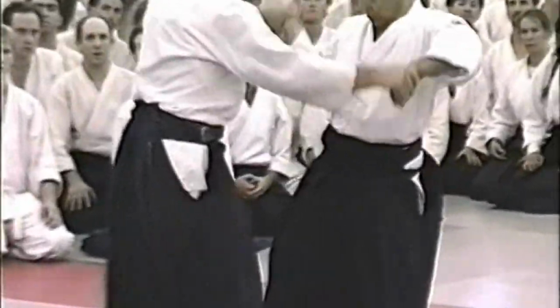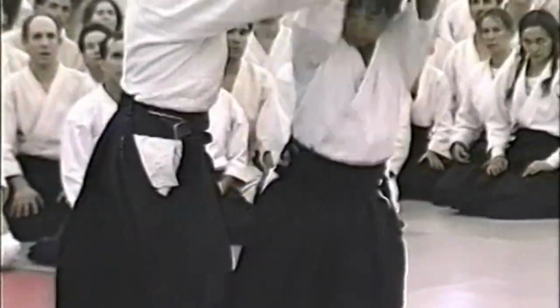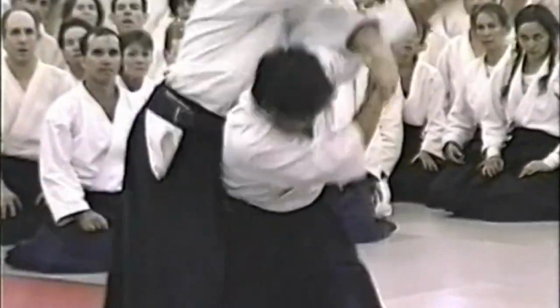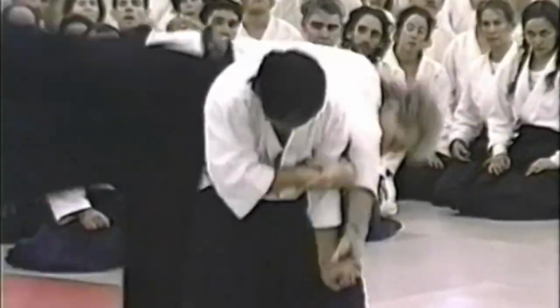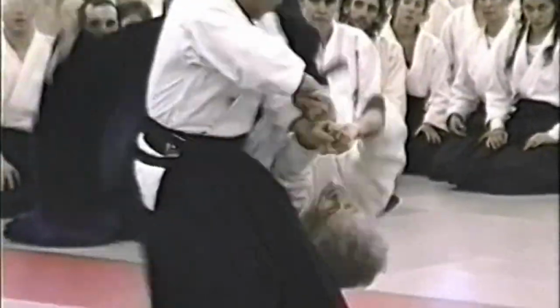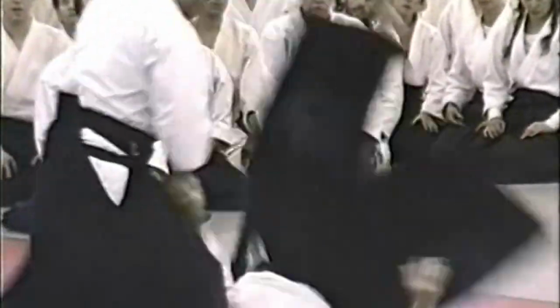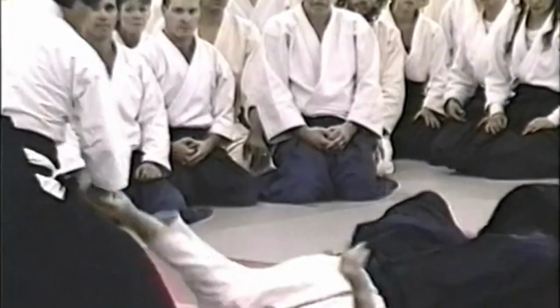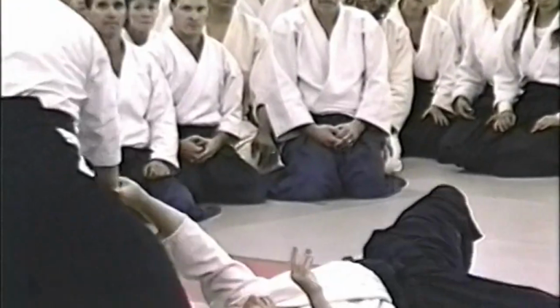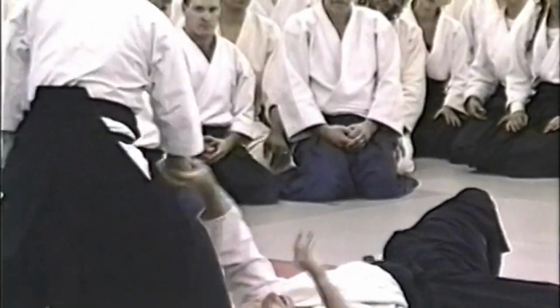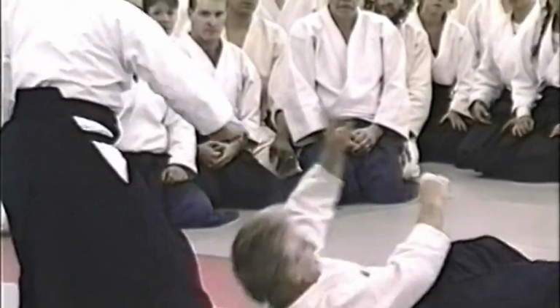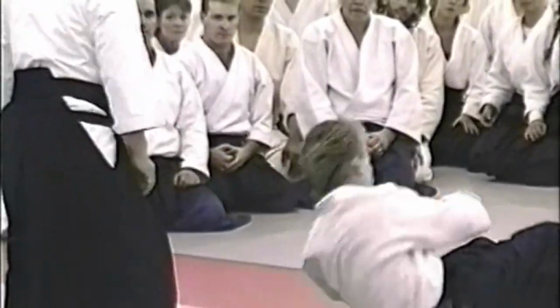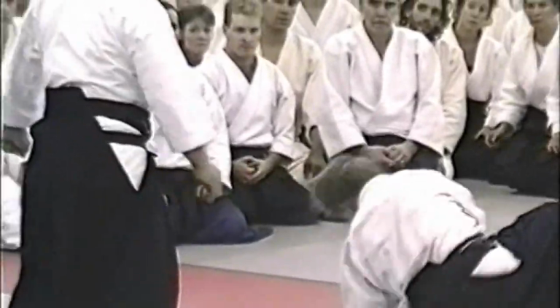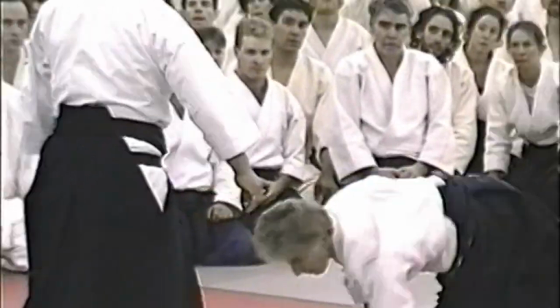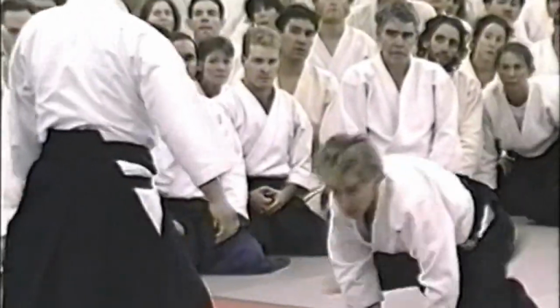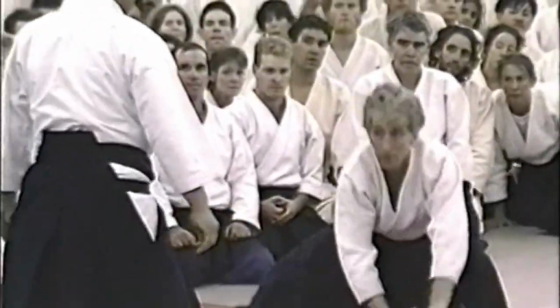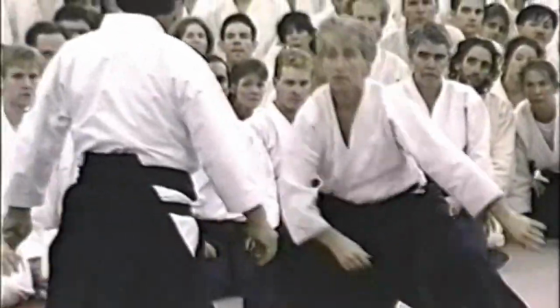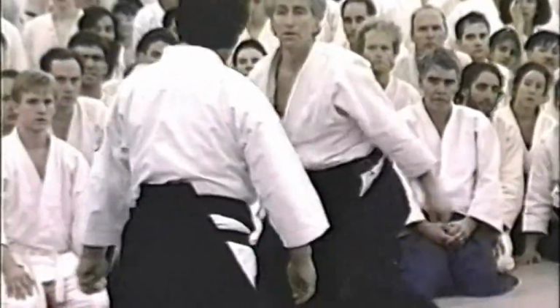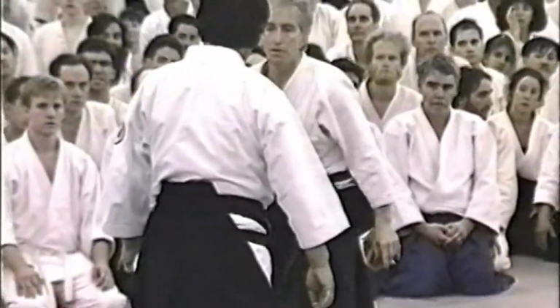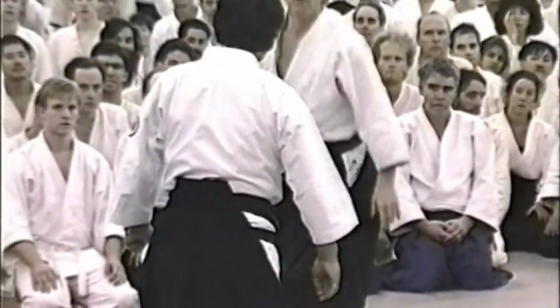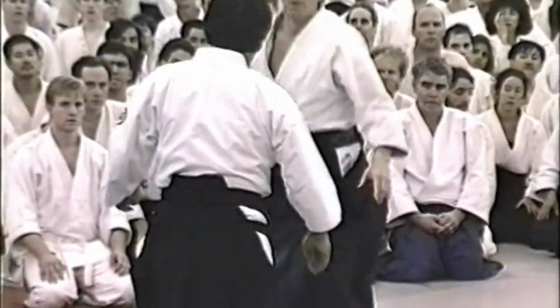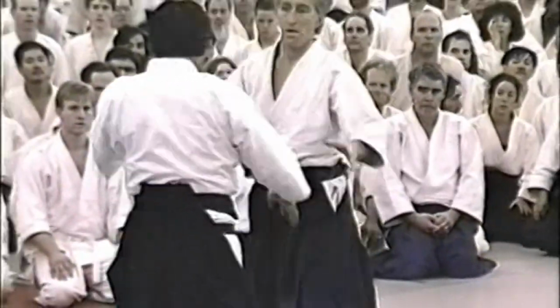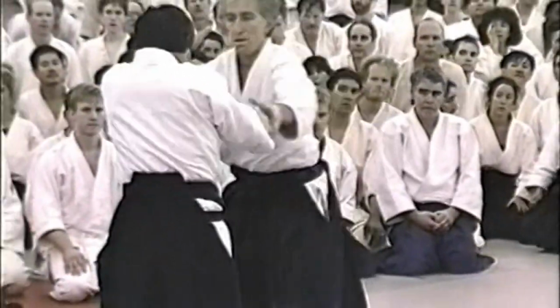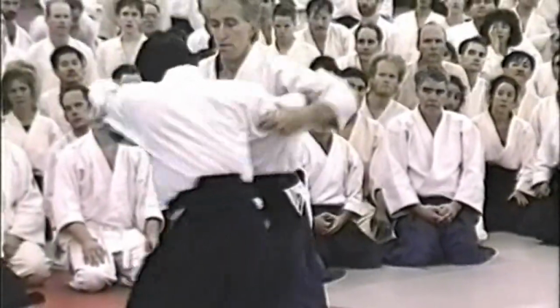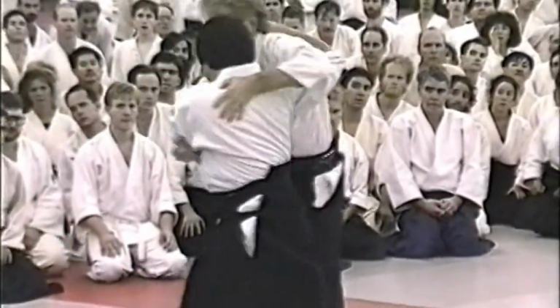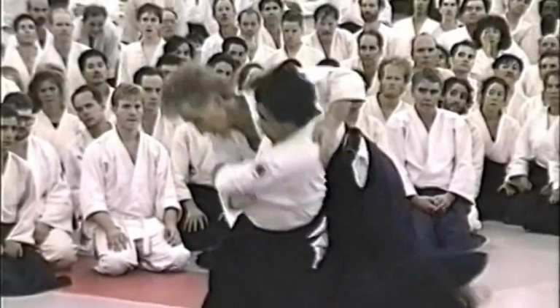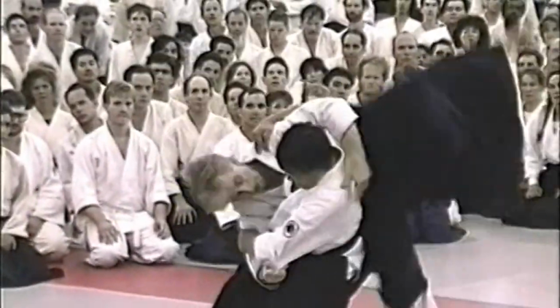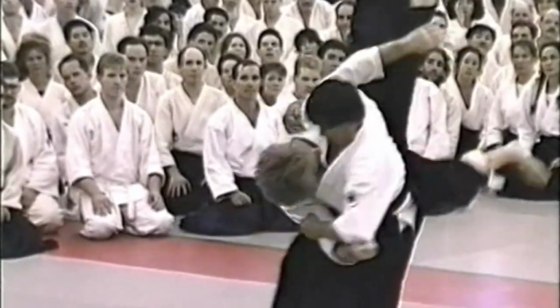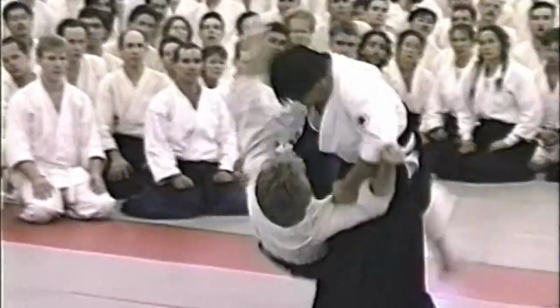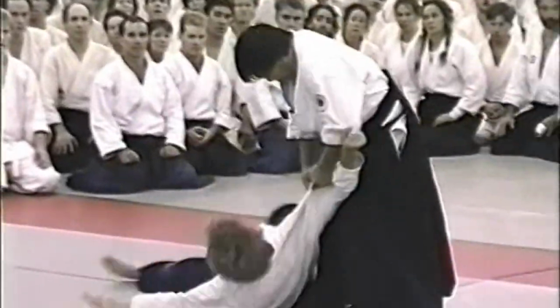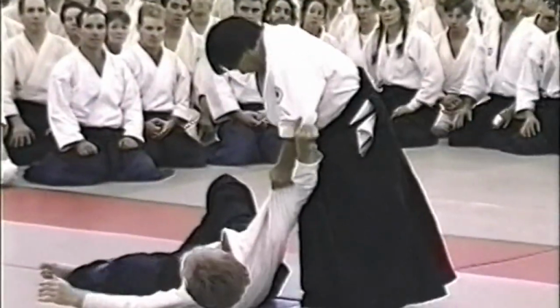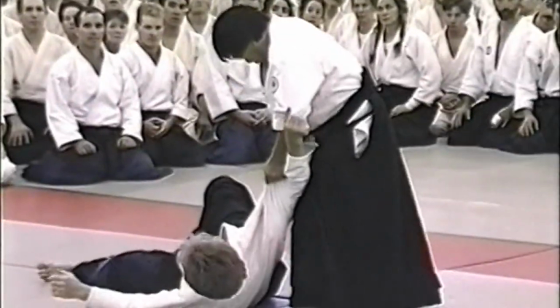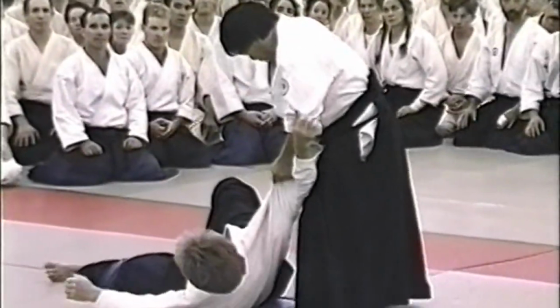But you mustn't forget that to learn ukemi, you must practice with a flexible body, a sharp mind, and an accurate judgment of the situation.